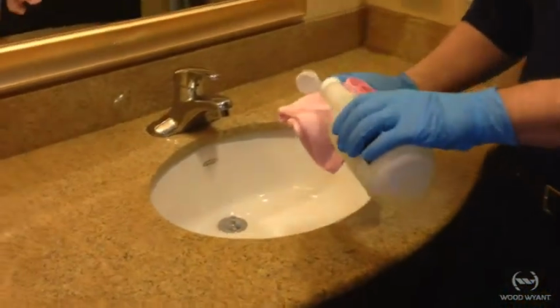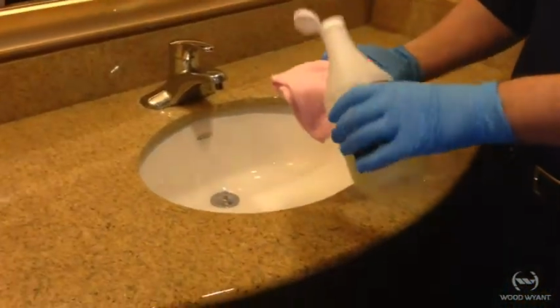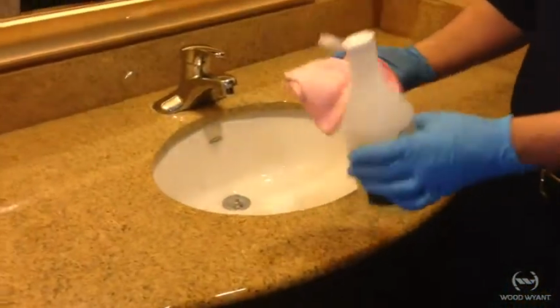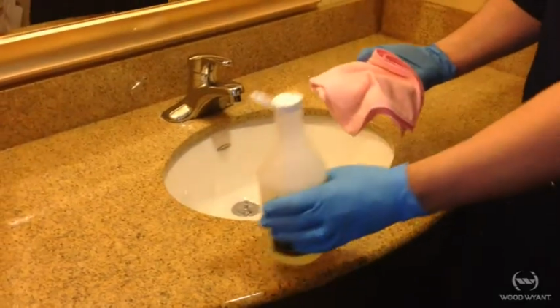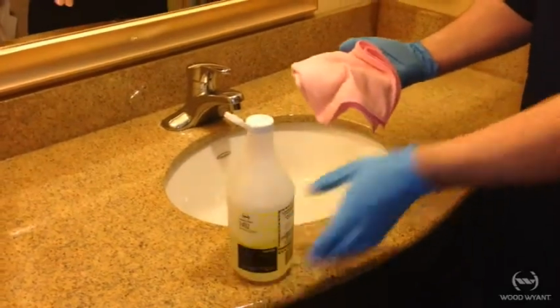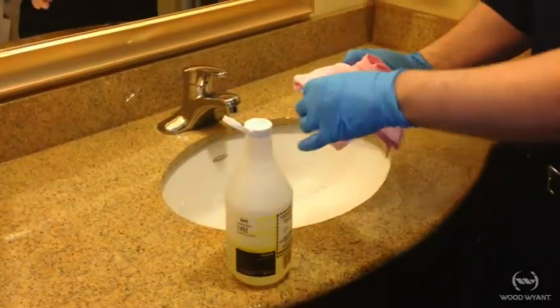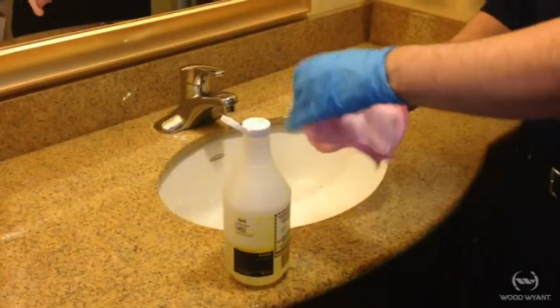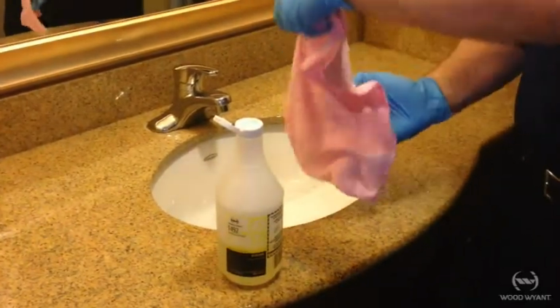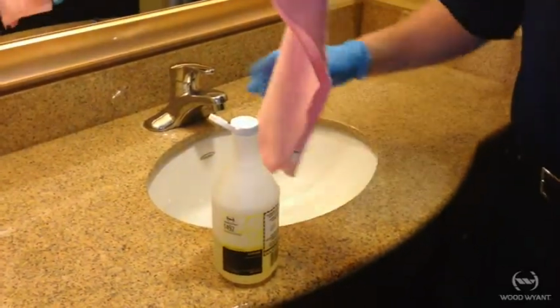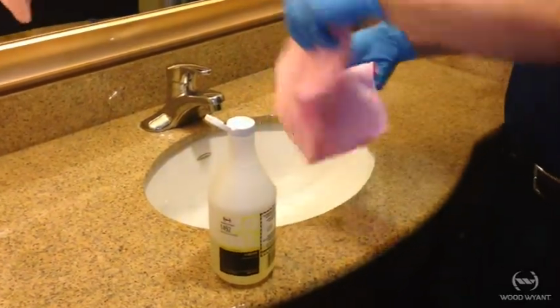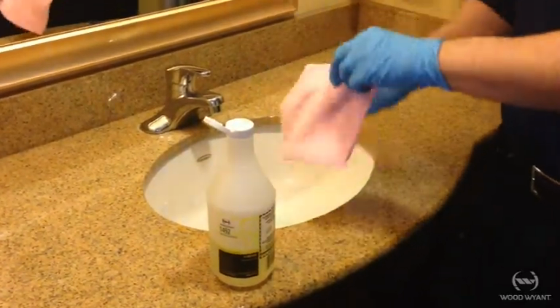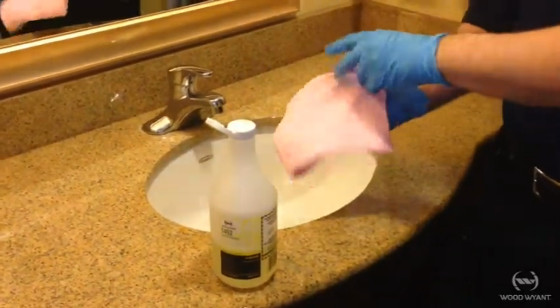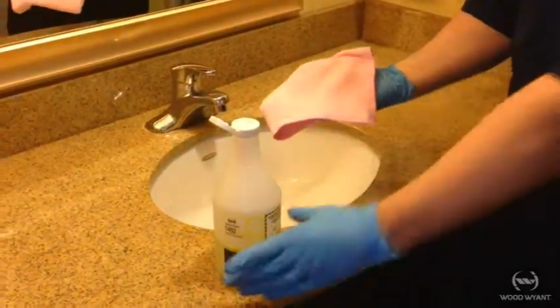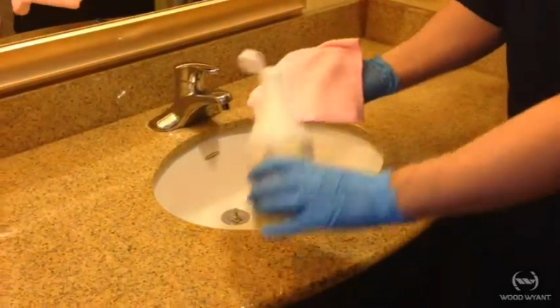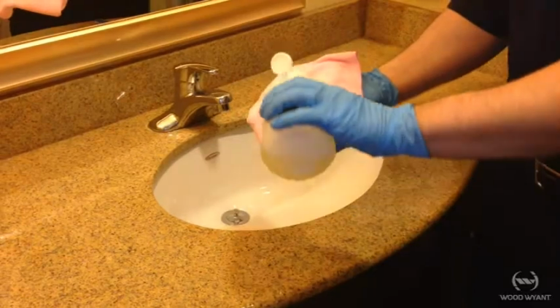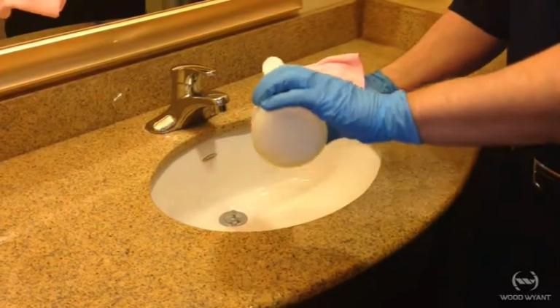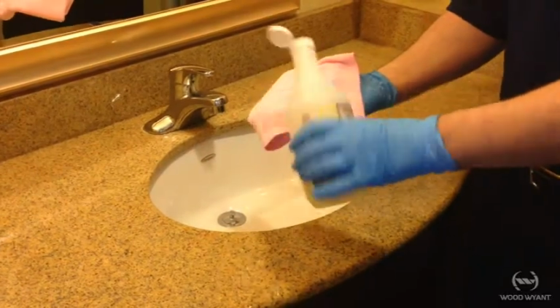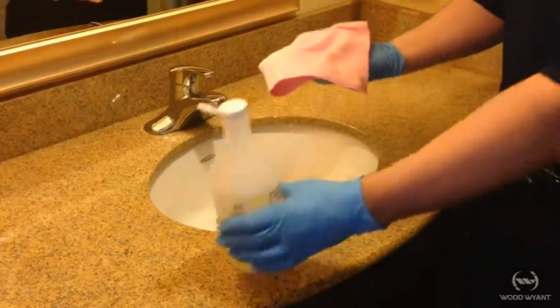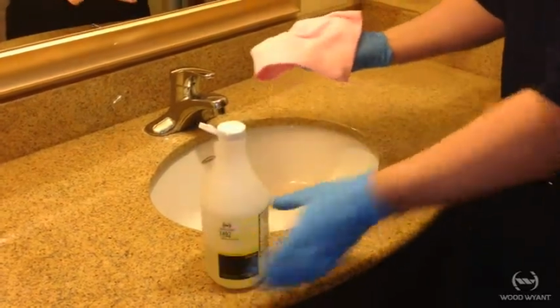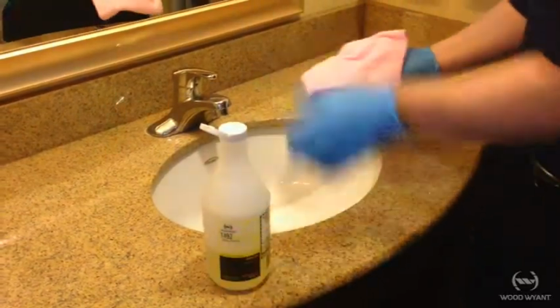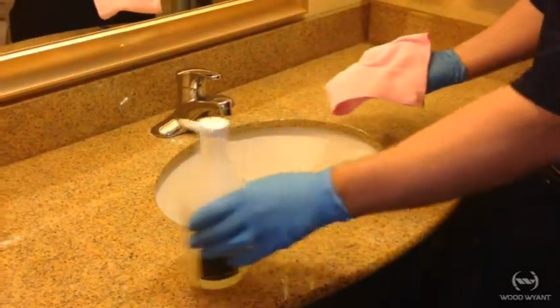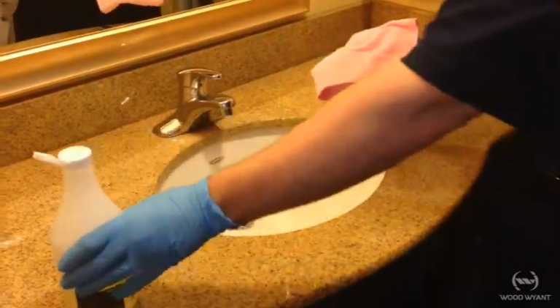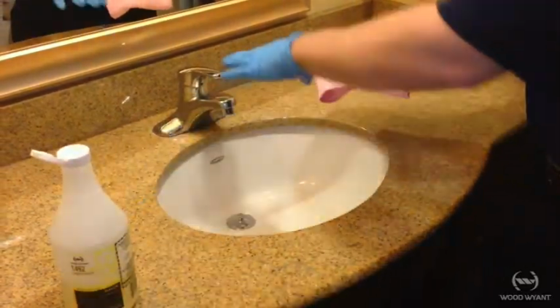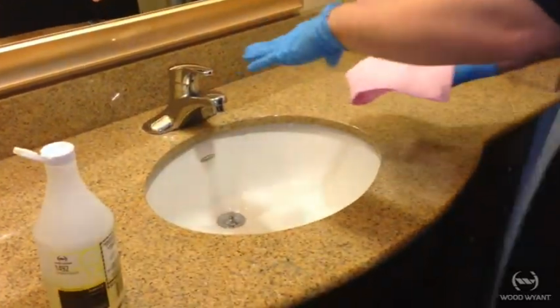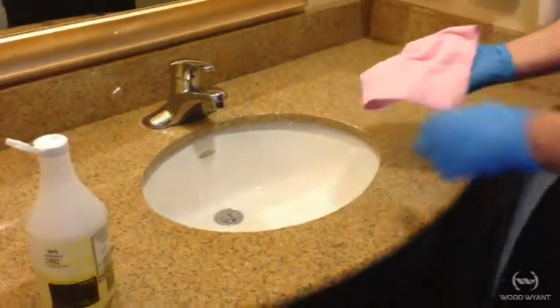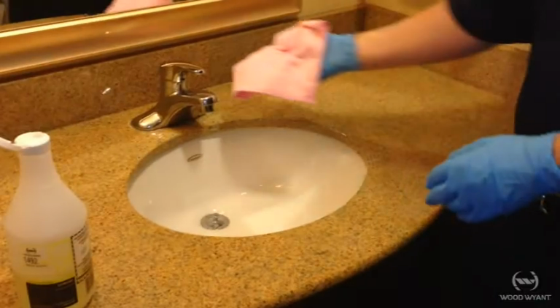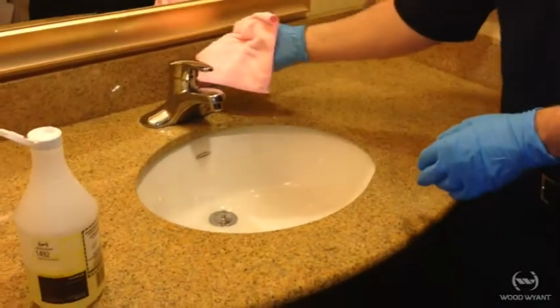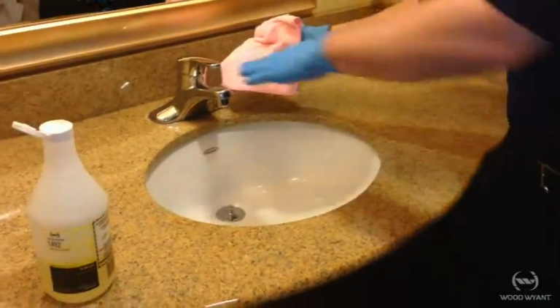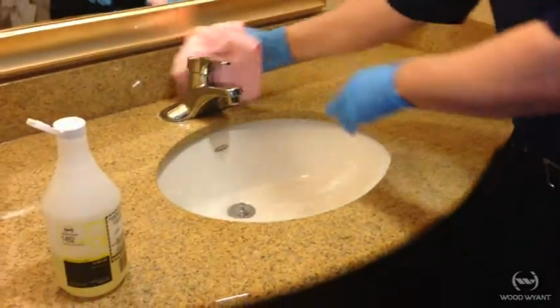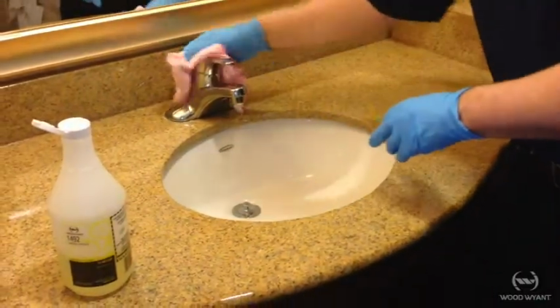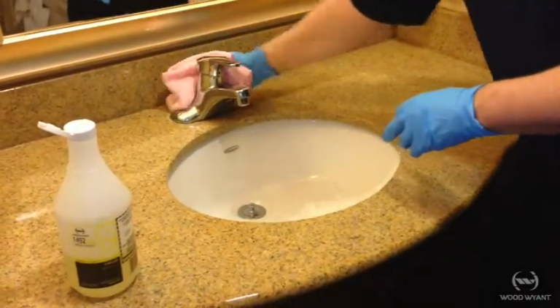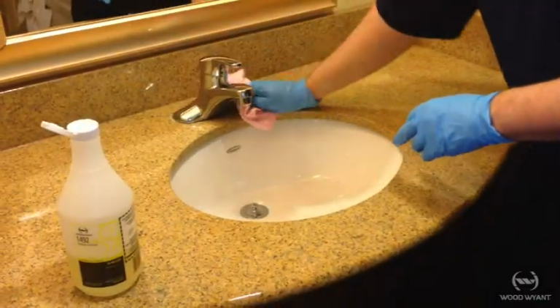I've picked up some hair, so I just want to make sure that I'm turning the cloth over. We never want to work with a soiled cloth, especially around cabinetry or any handles.